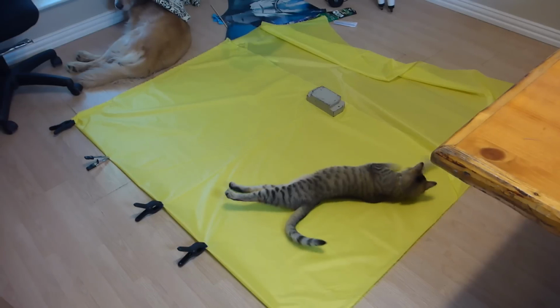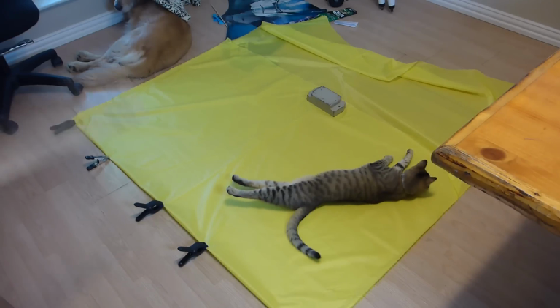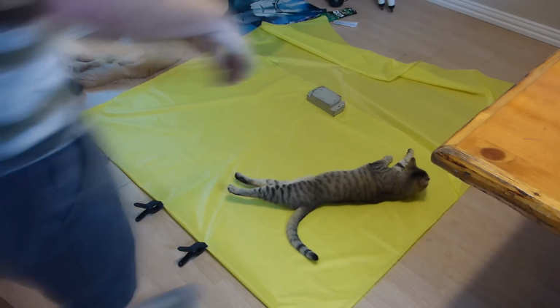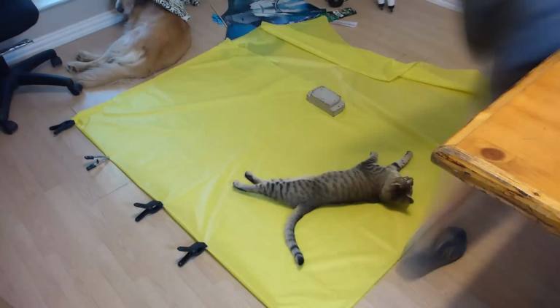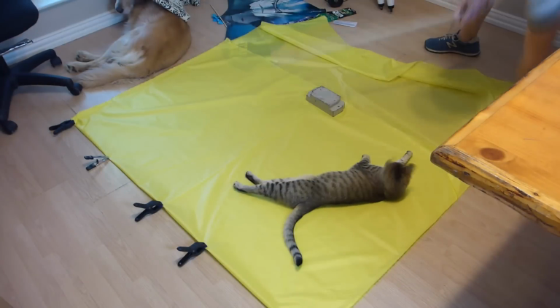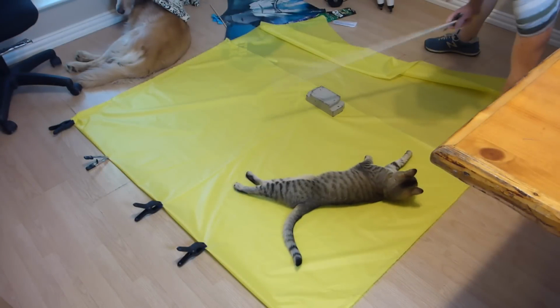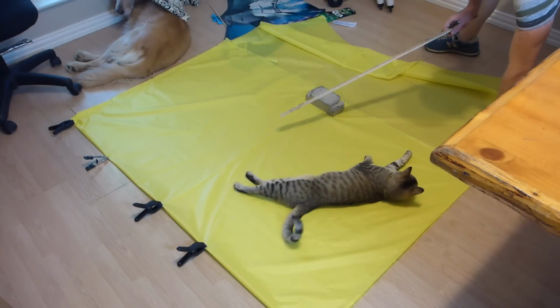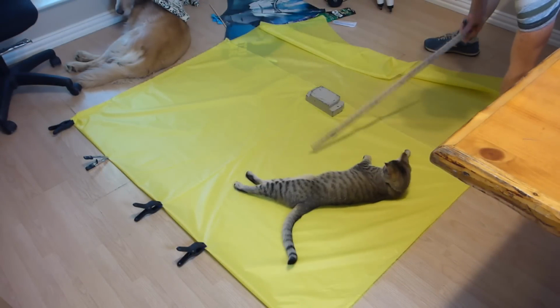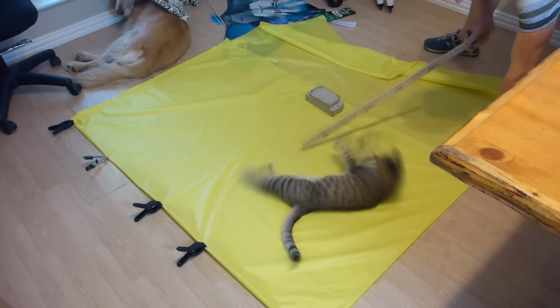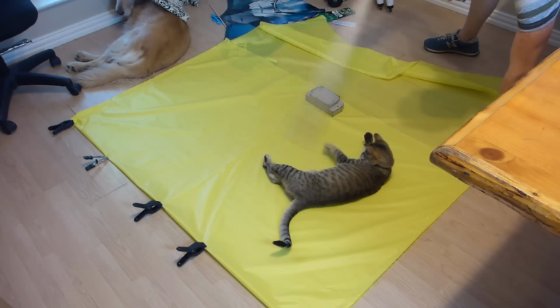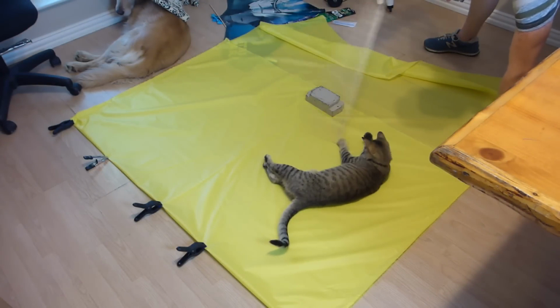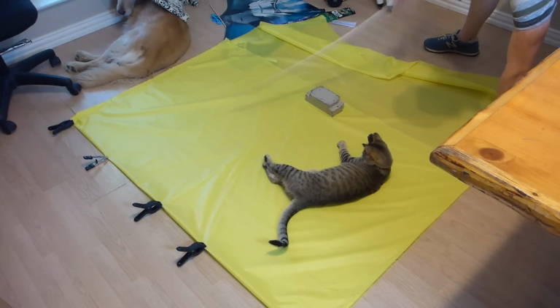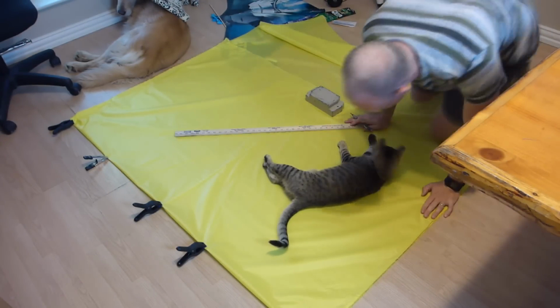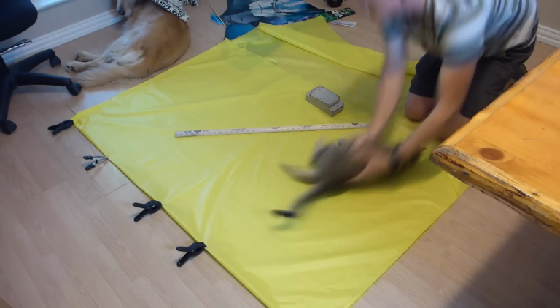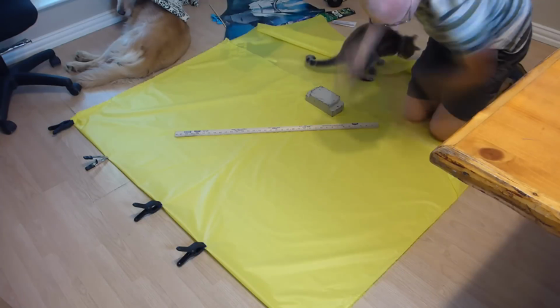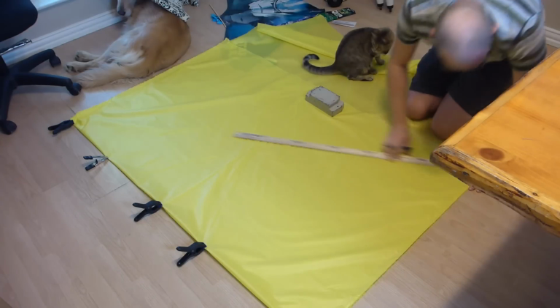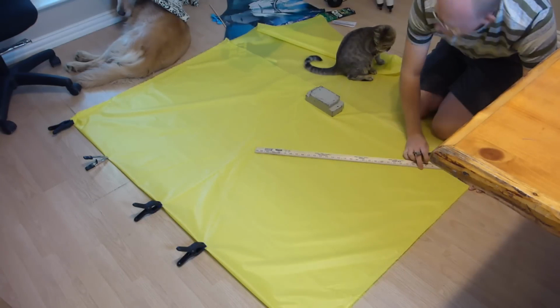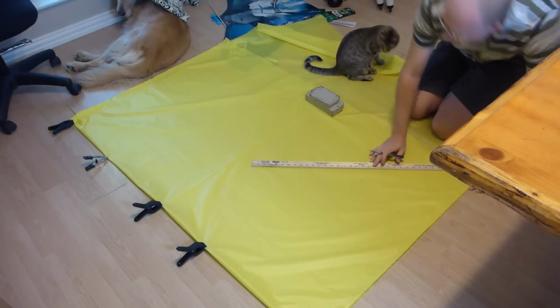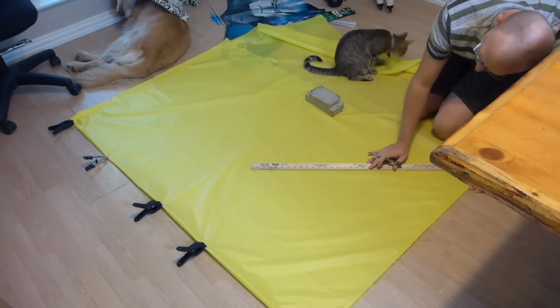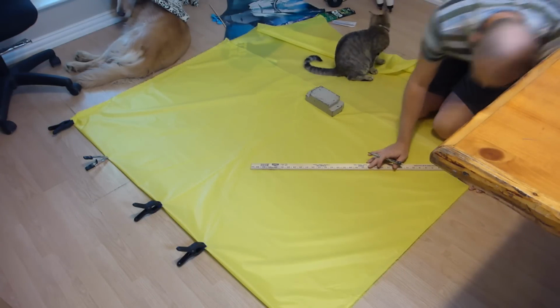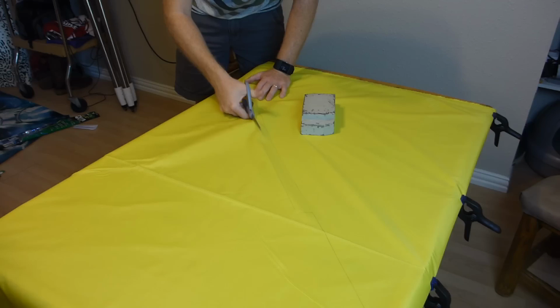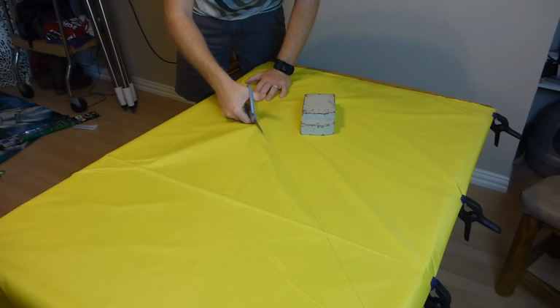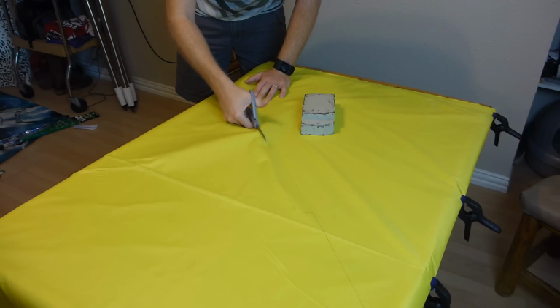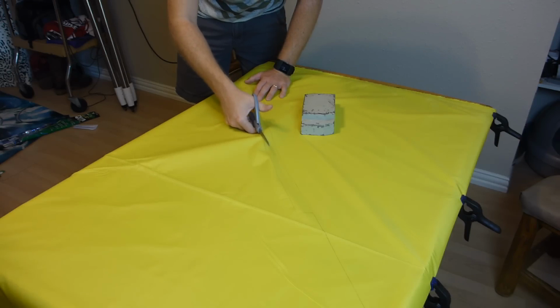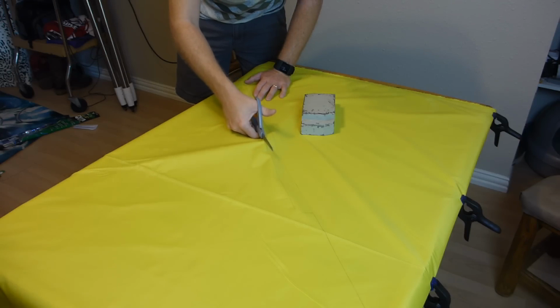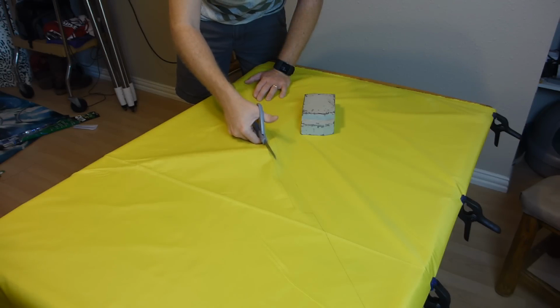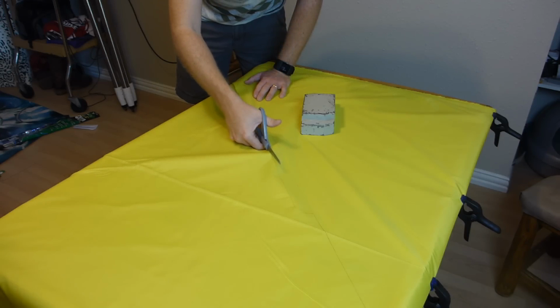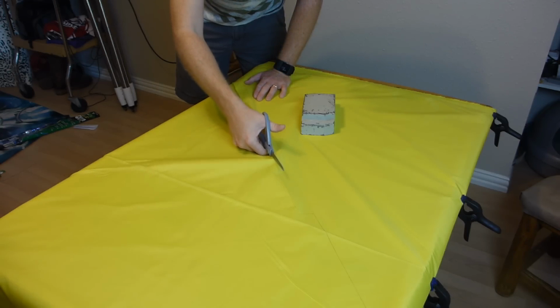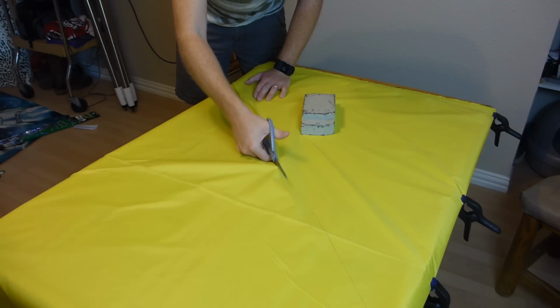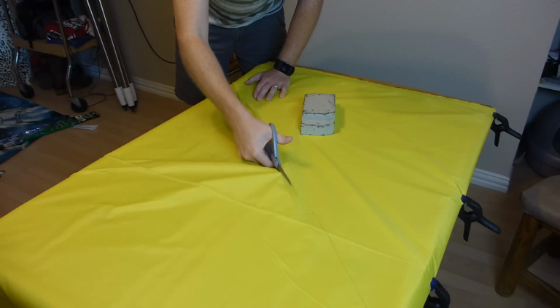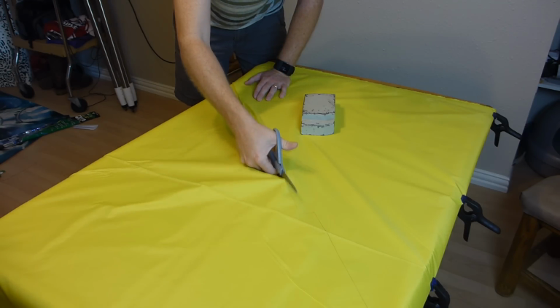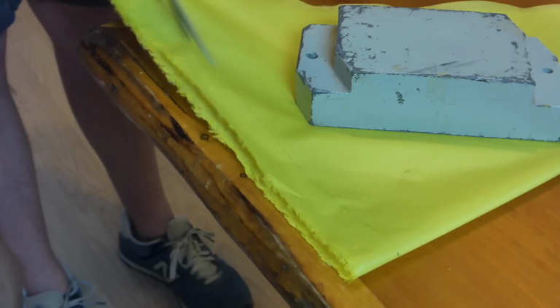I like stuff that flies and I like taking pictures, so I decided to take advantage of a beach vacation with friends to try something I've always wanted to. Nice nylon kites are pretty expensive, so I decided to build my own.